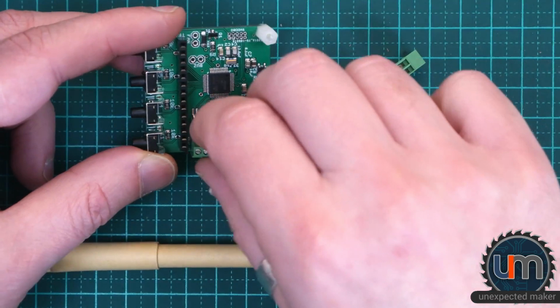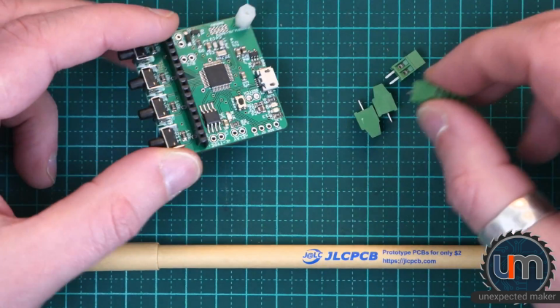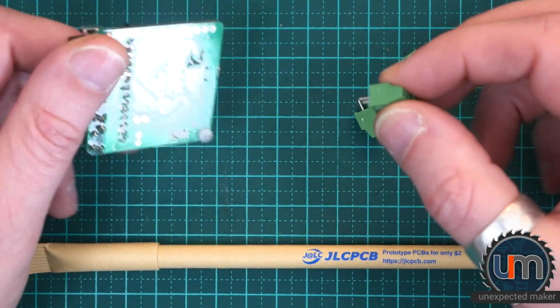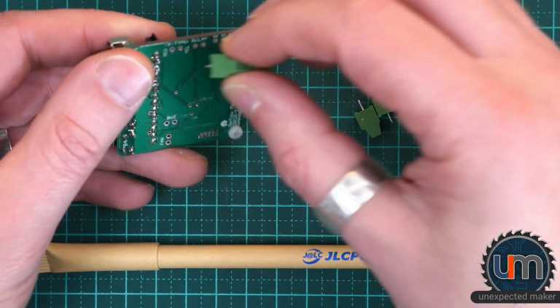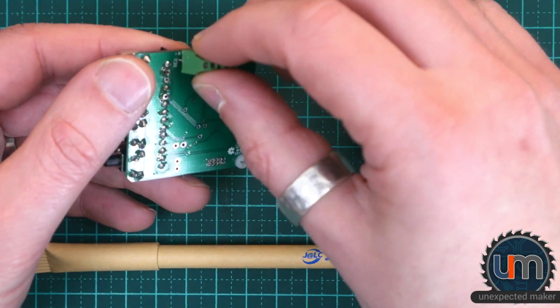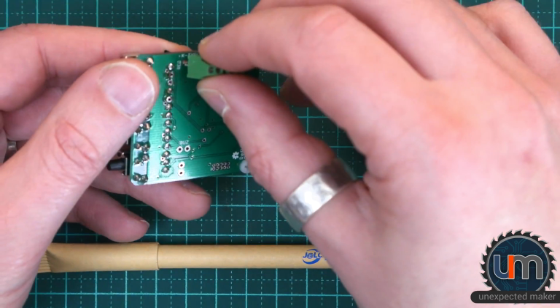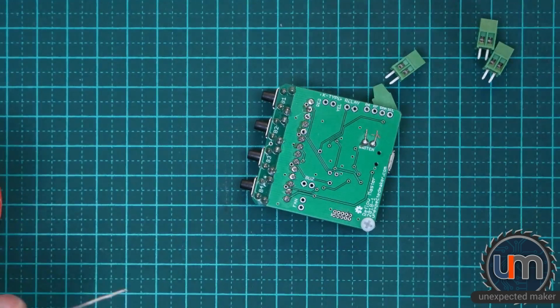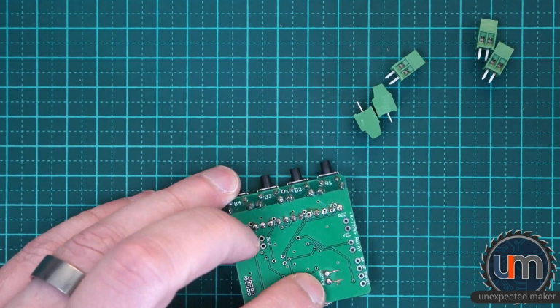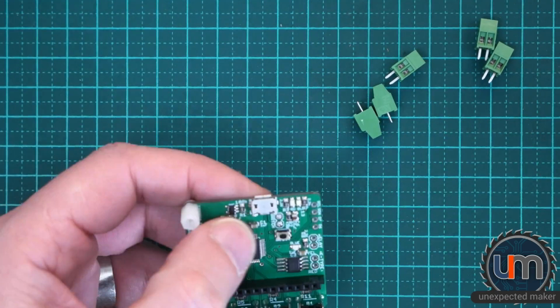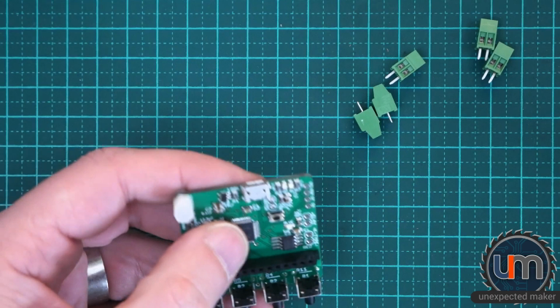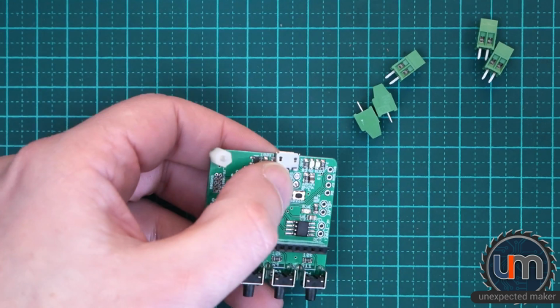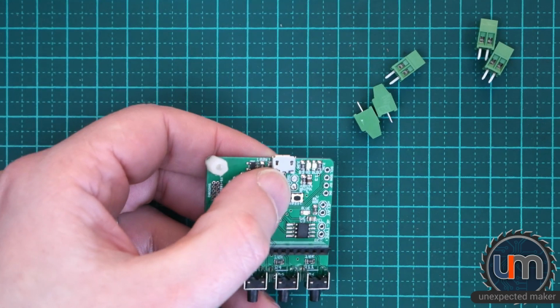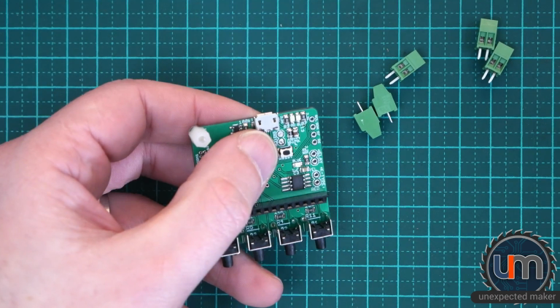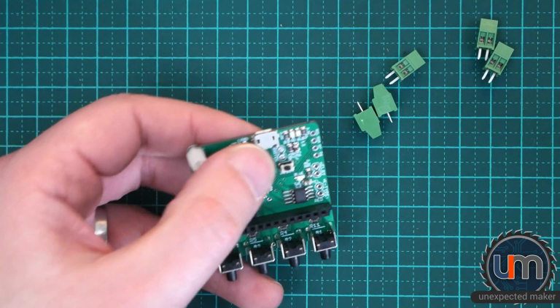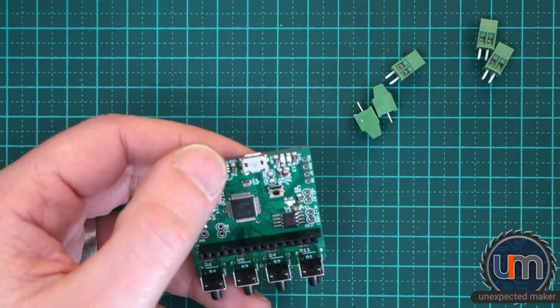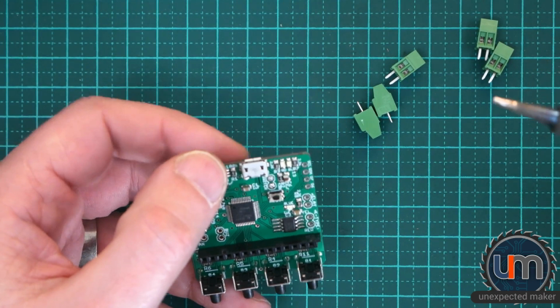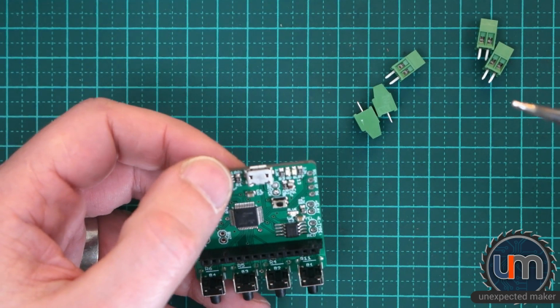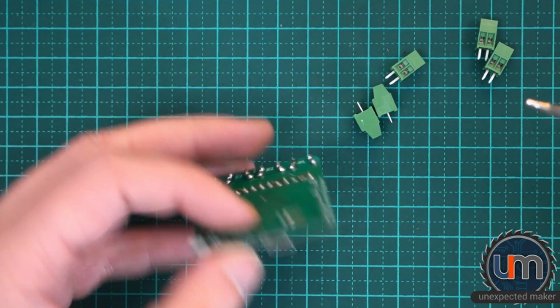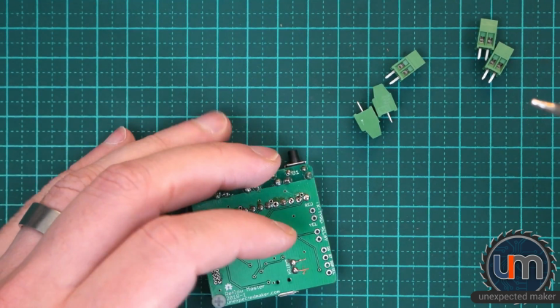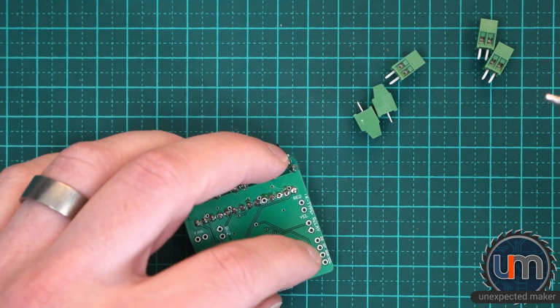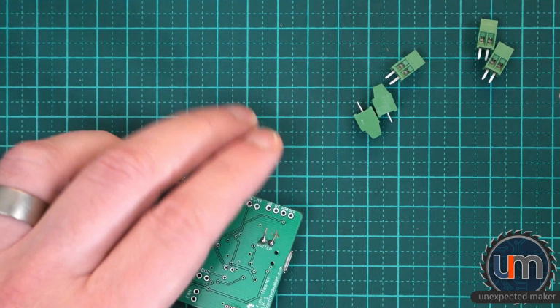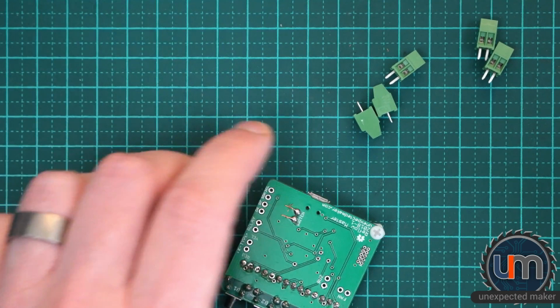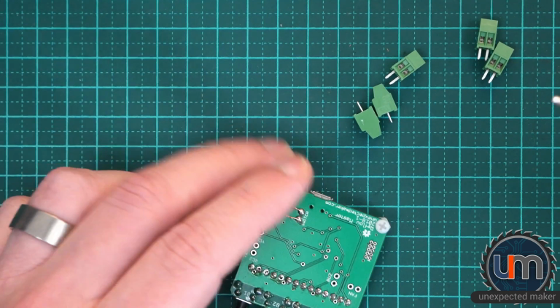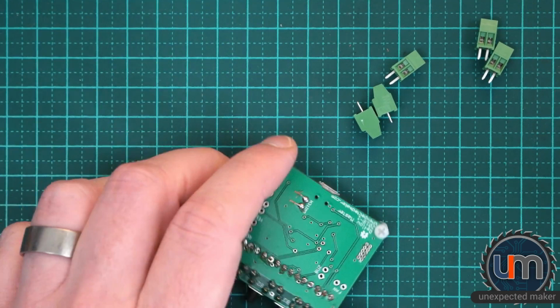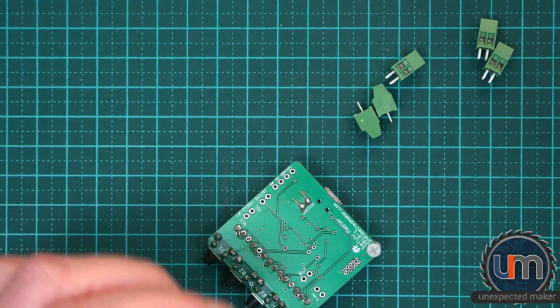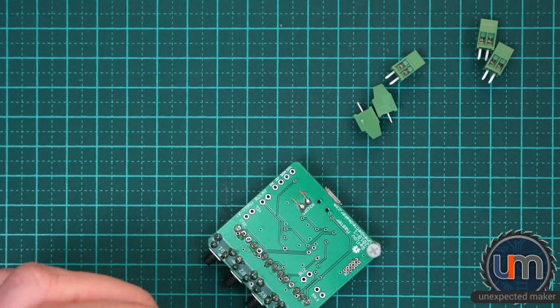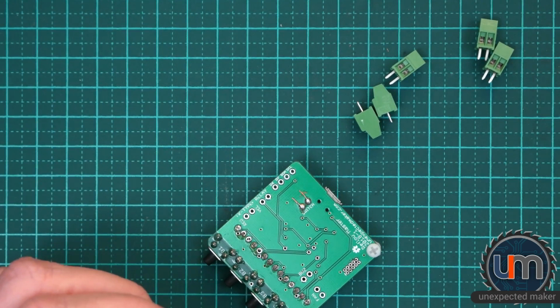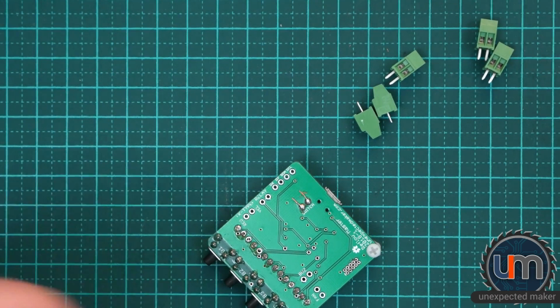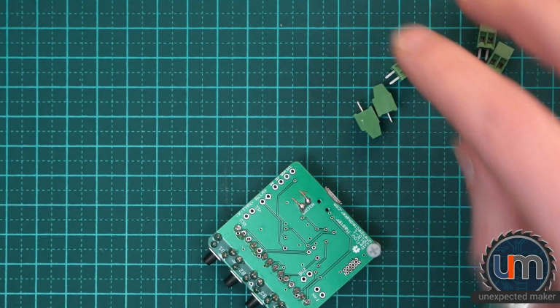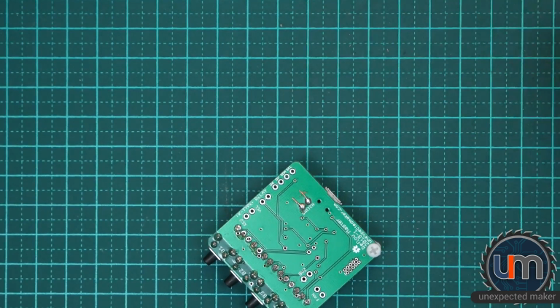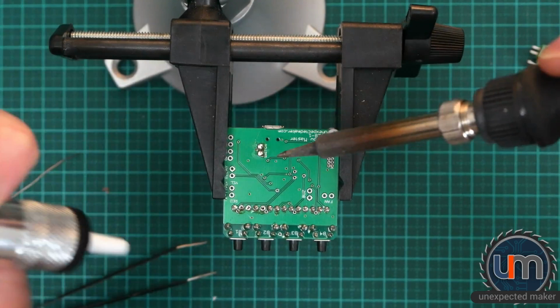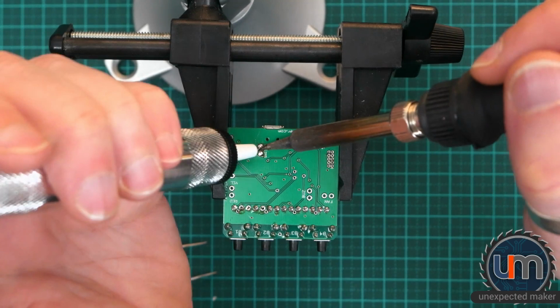So my plan is to actually mount them on the back for now. I've got my iron ready. My switch has fallen off as I mentioned earlier — soldering wires makes them brittle and I kept moving it around and it just came off. So I need to remove that.